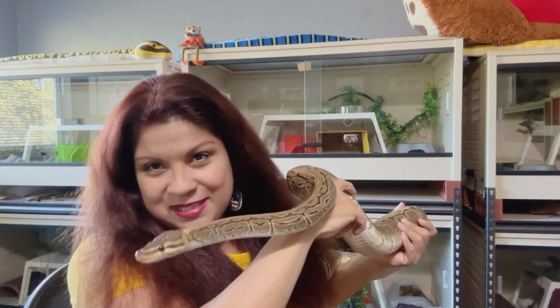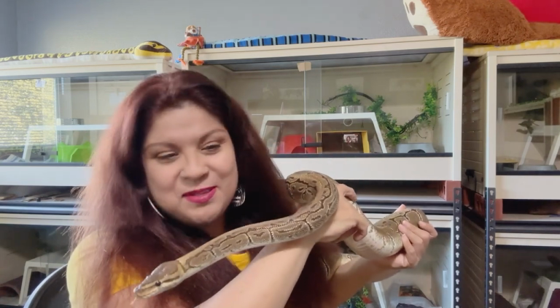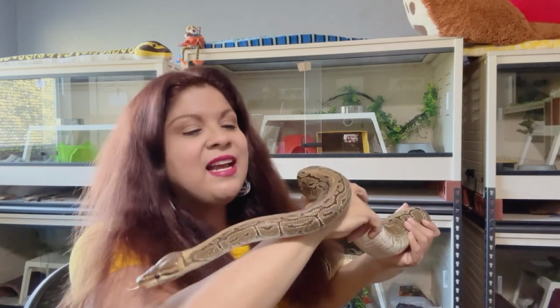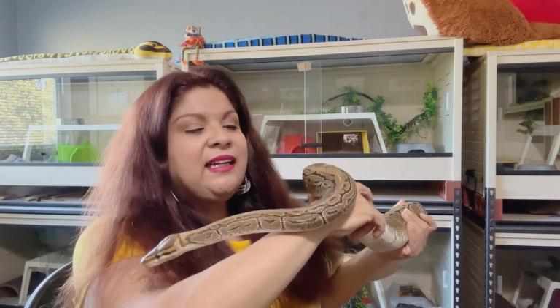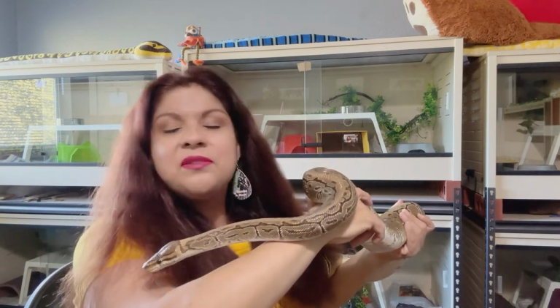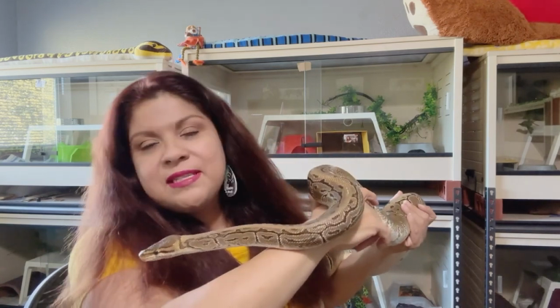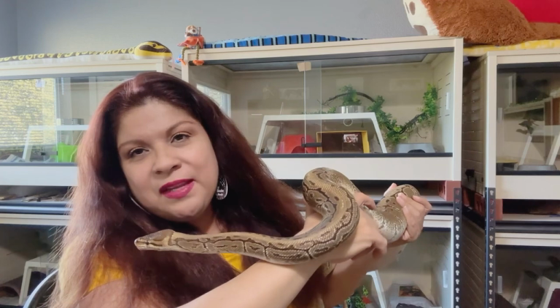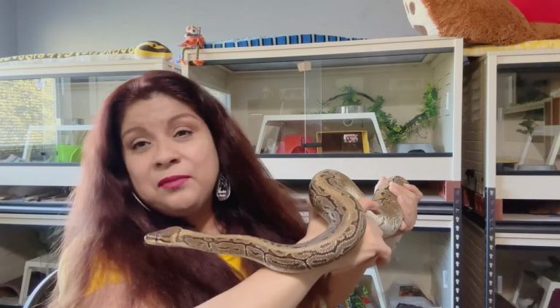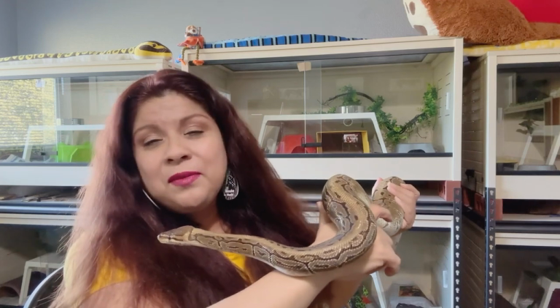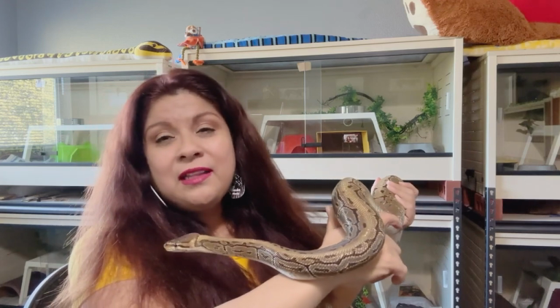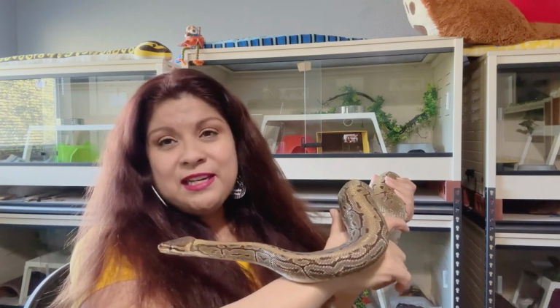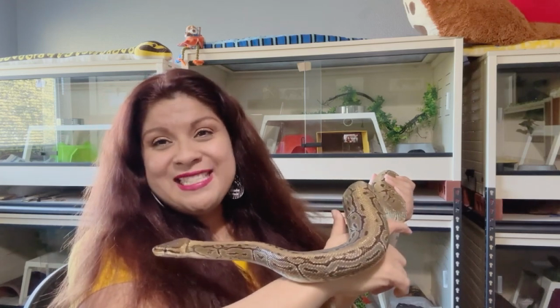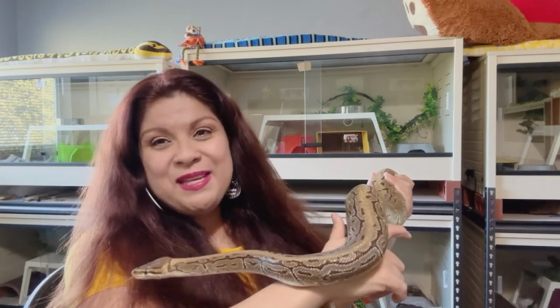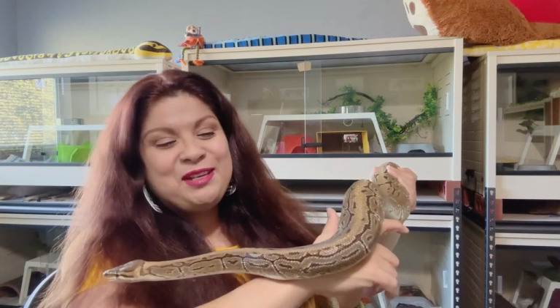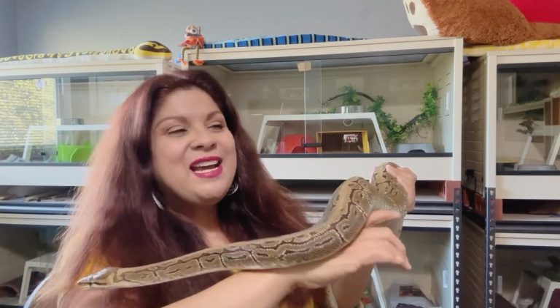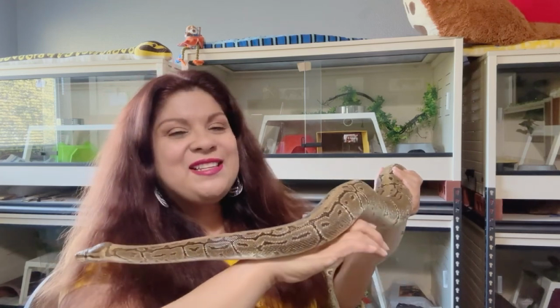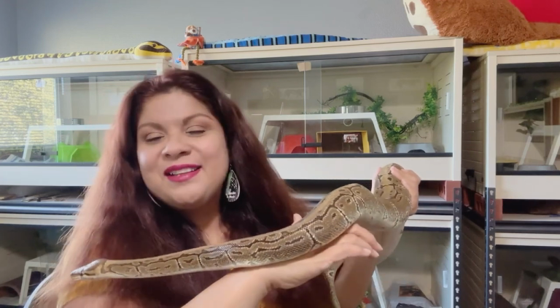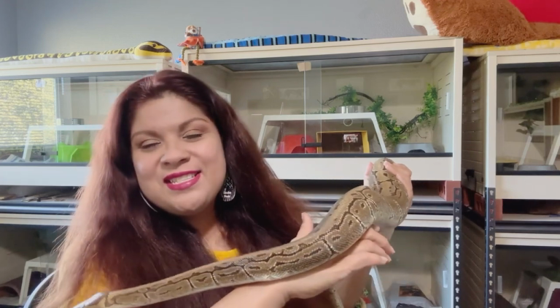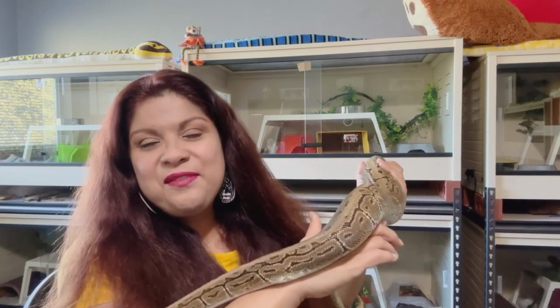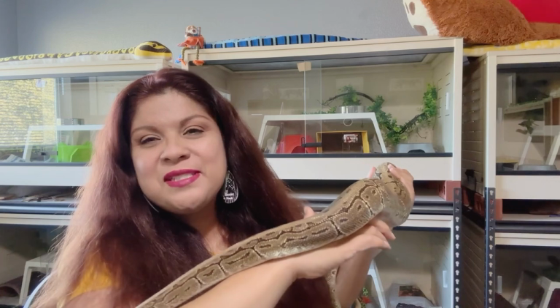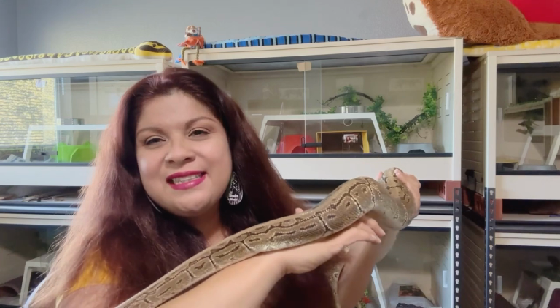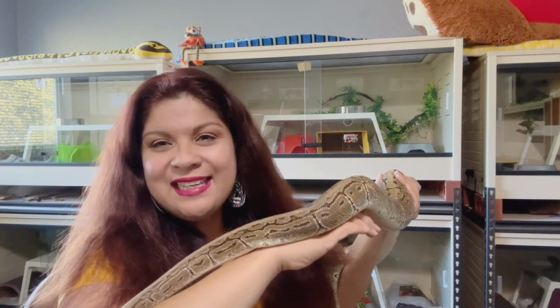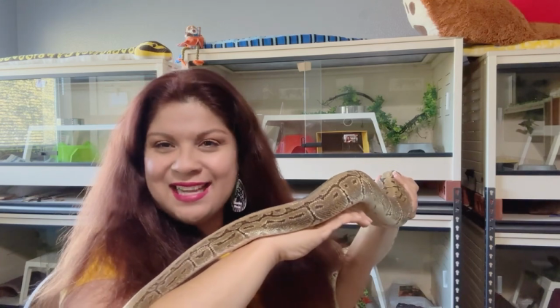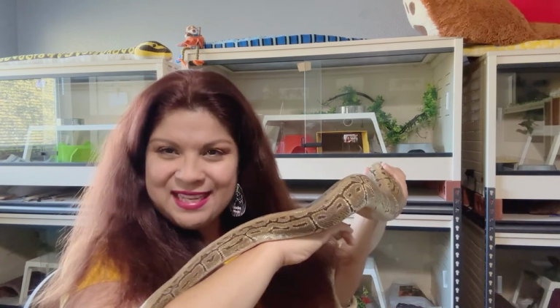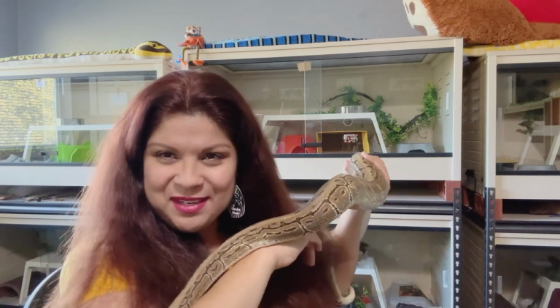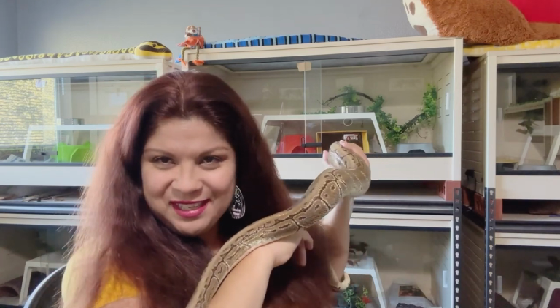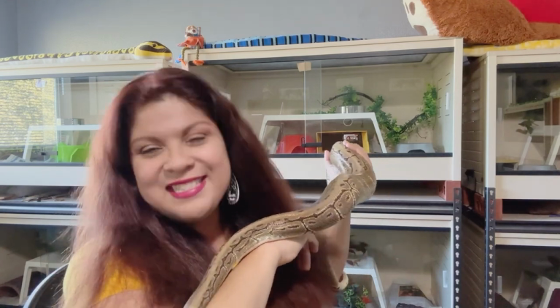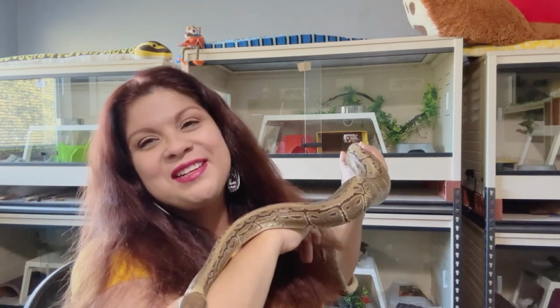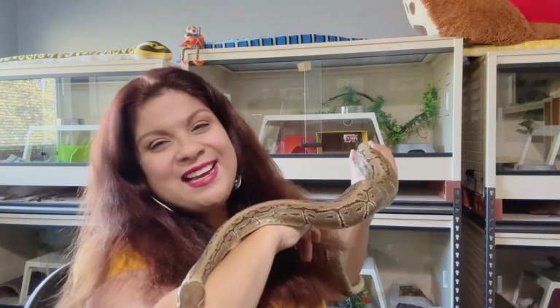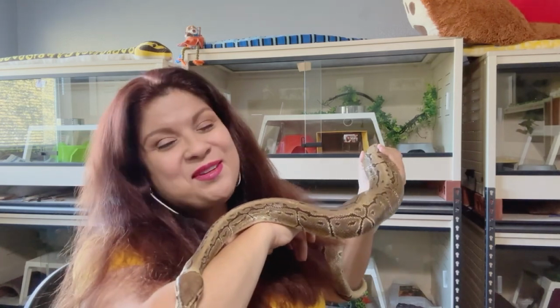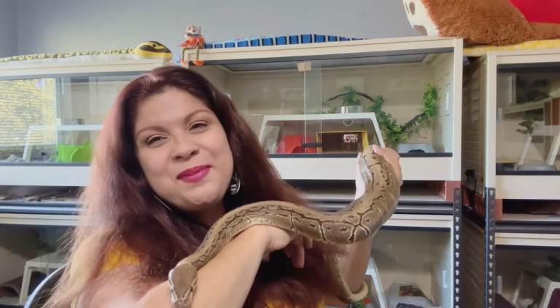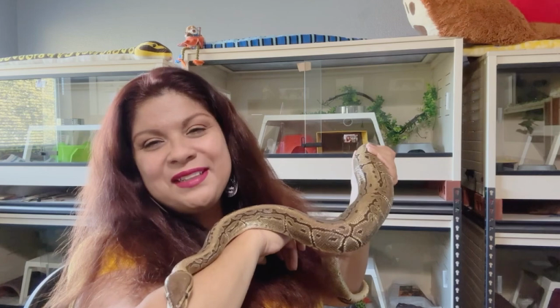And also just some random clips of my snakes being cute, as well as just a few little snakely type things going on here at Snake Nook. So it's a bit of a mix!